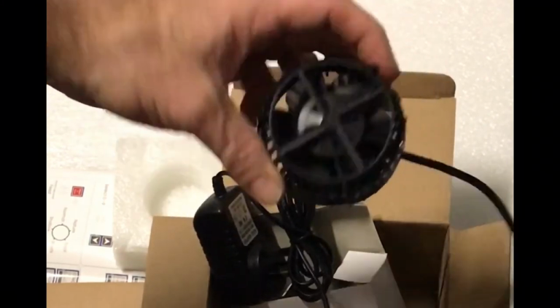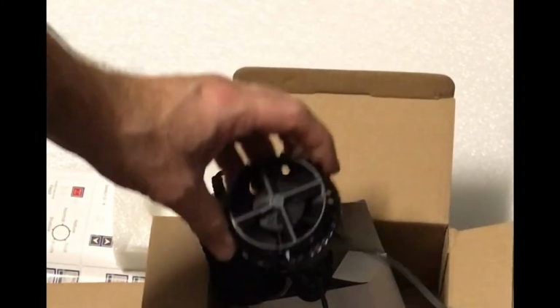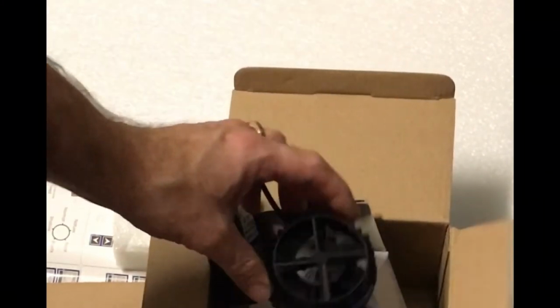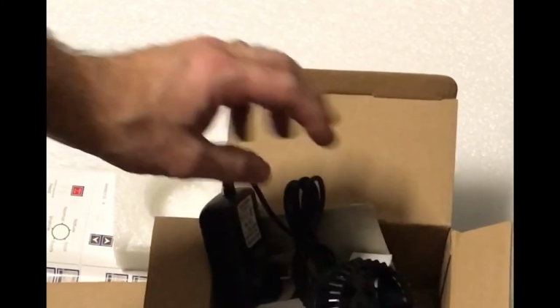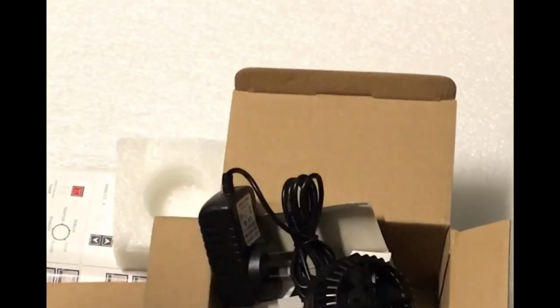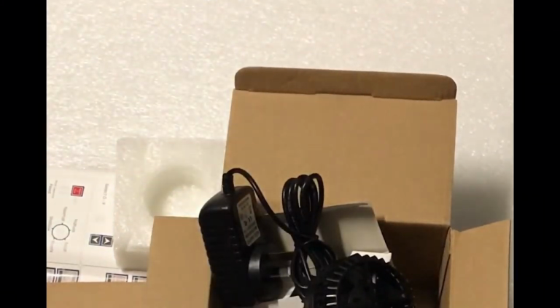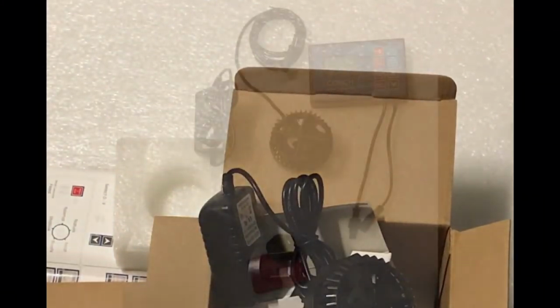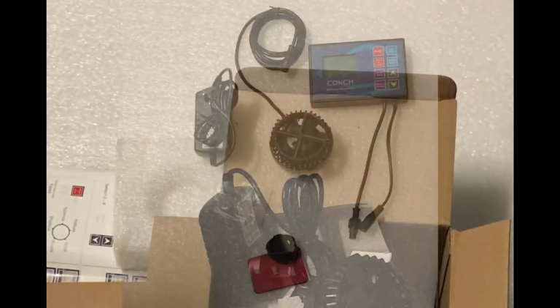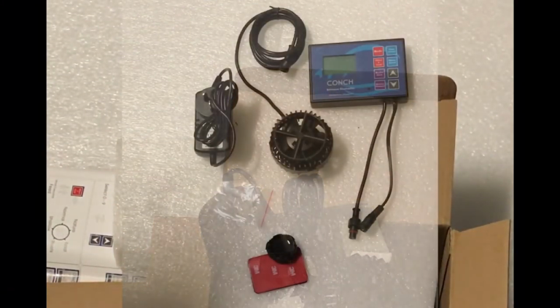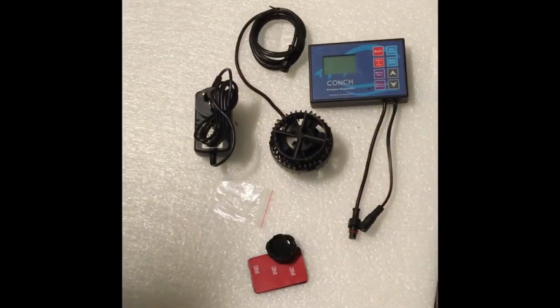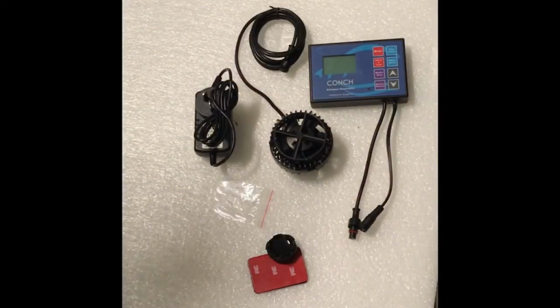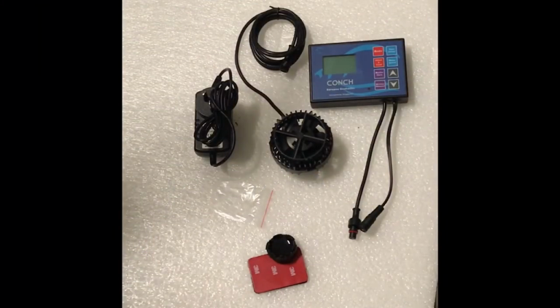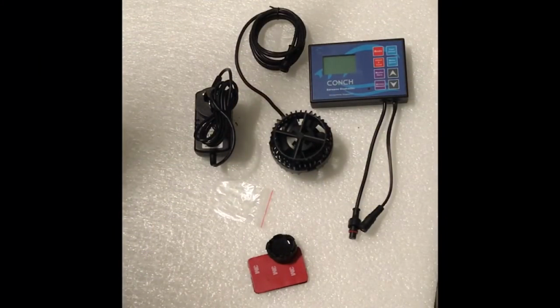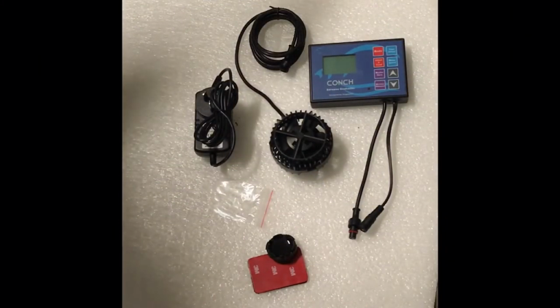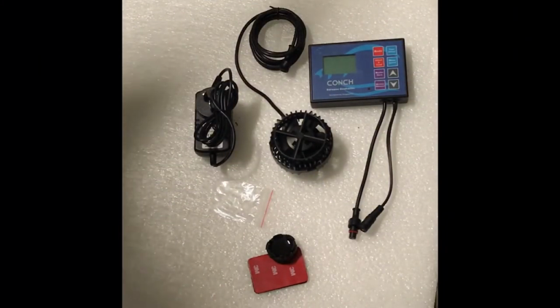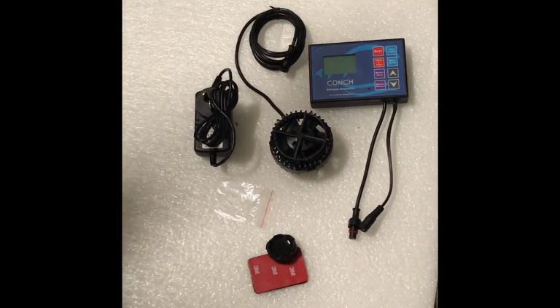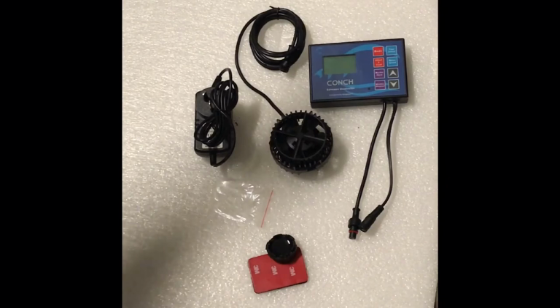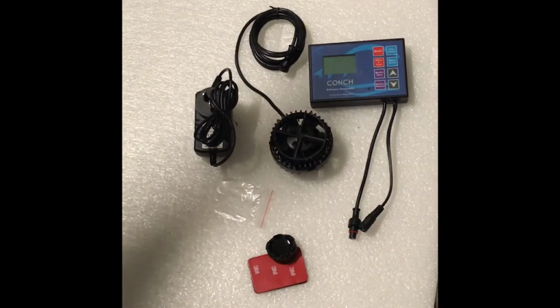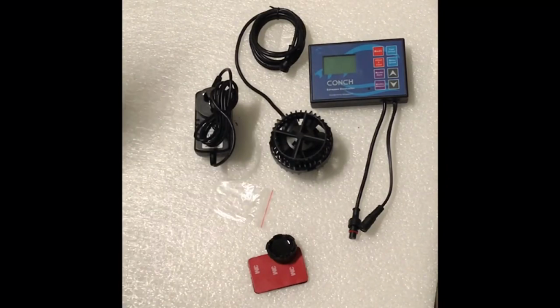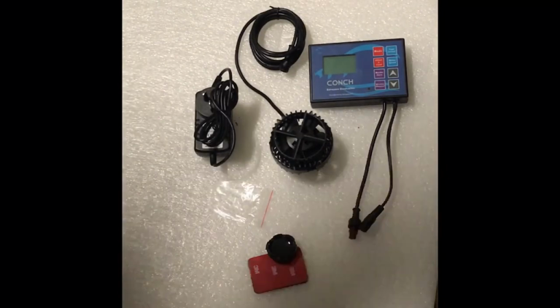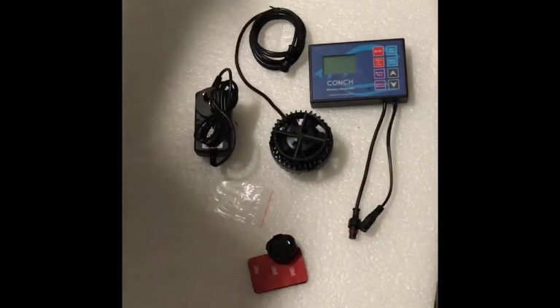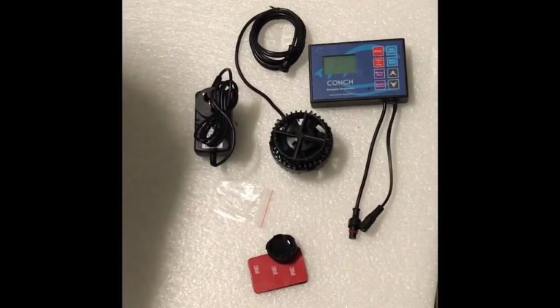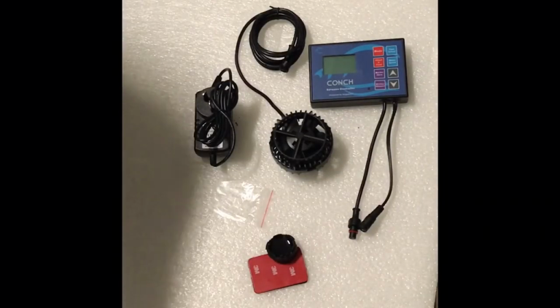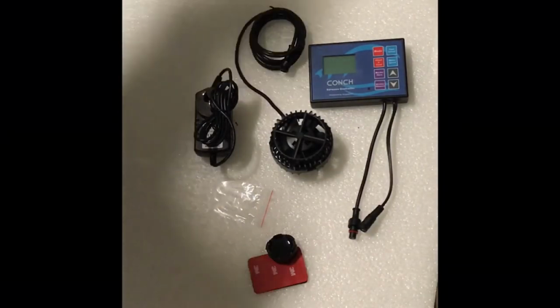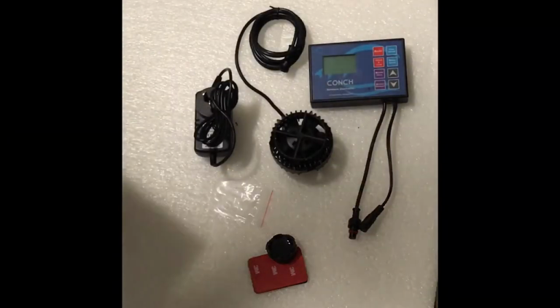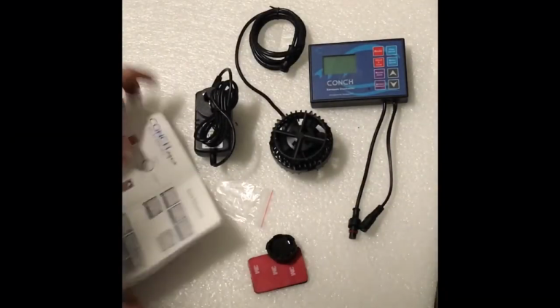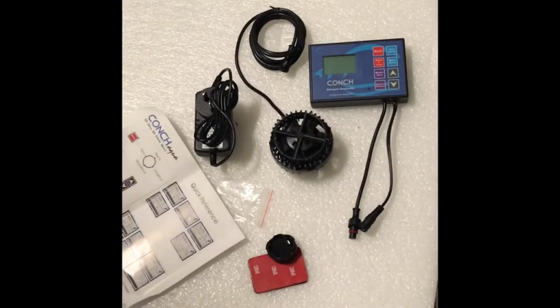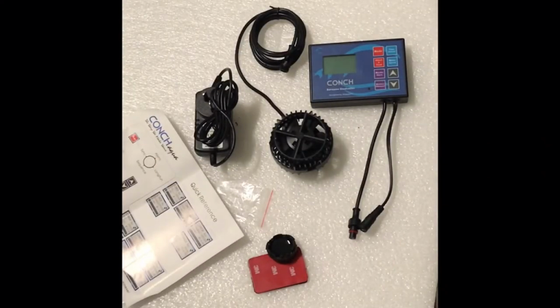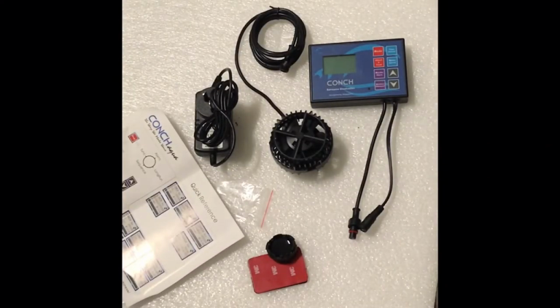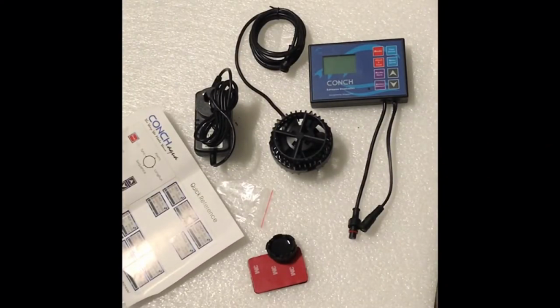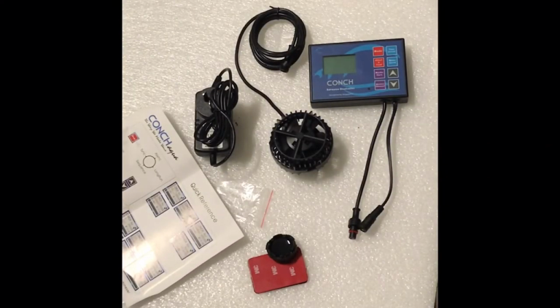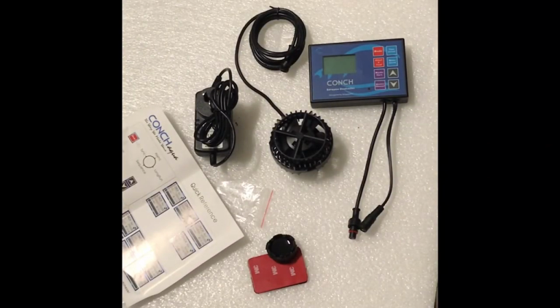There you have it. Those are your main products that you get with the pump, including the instructions.